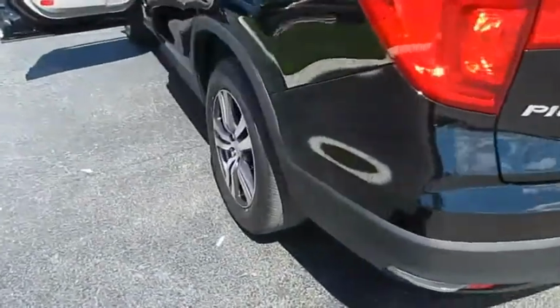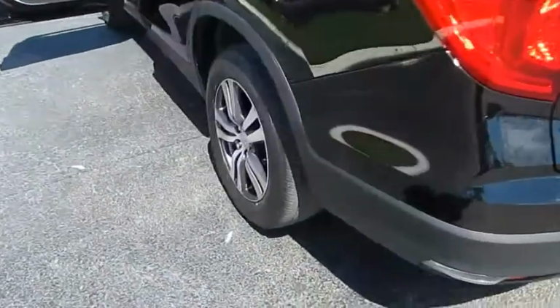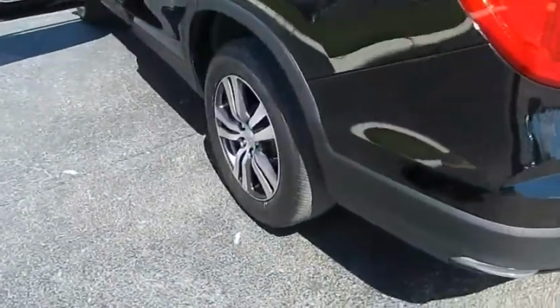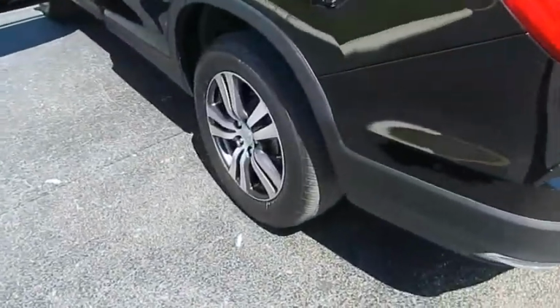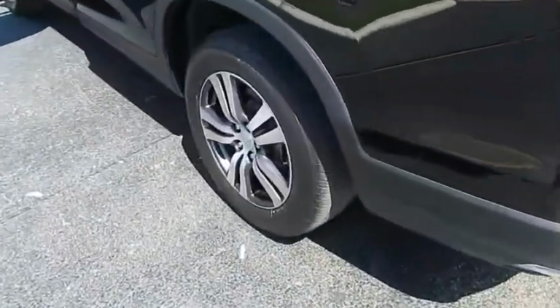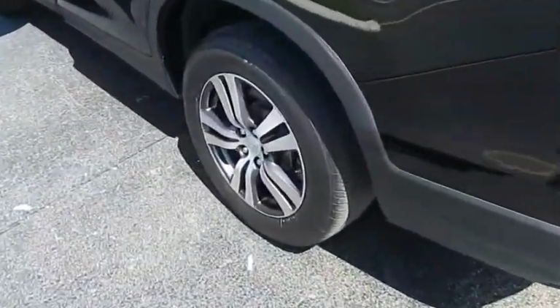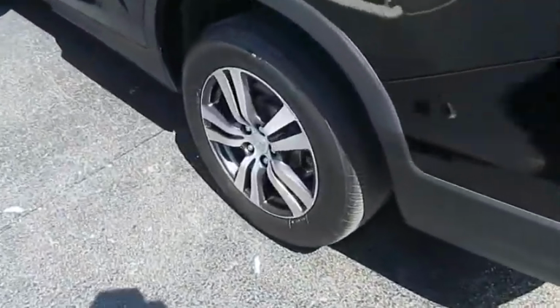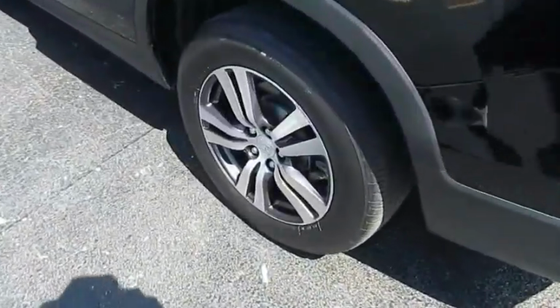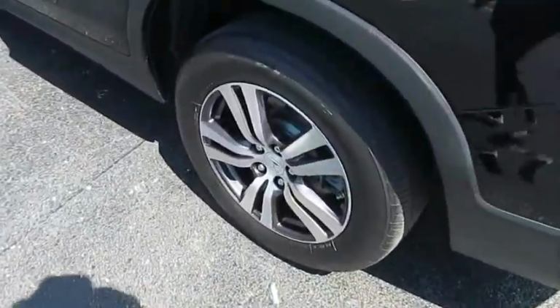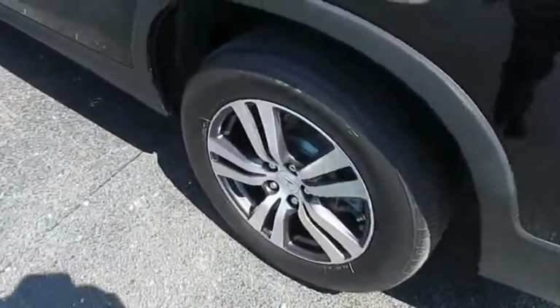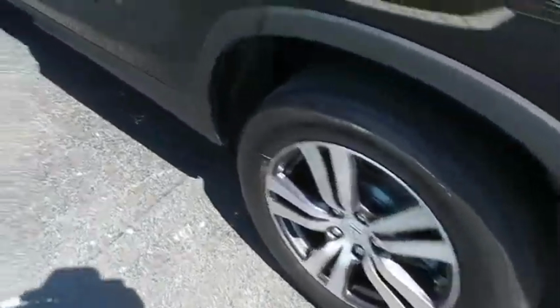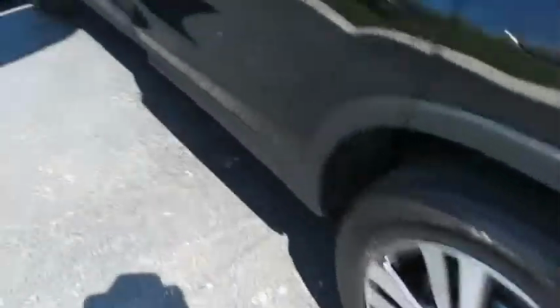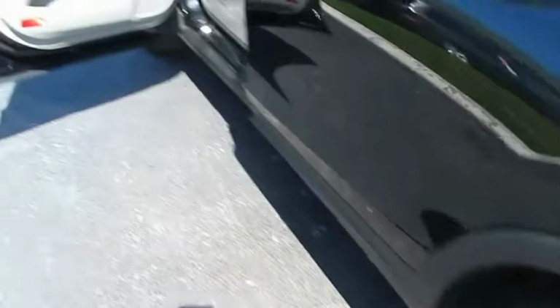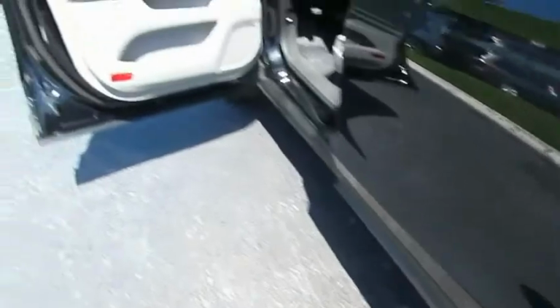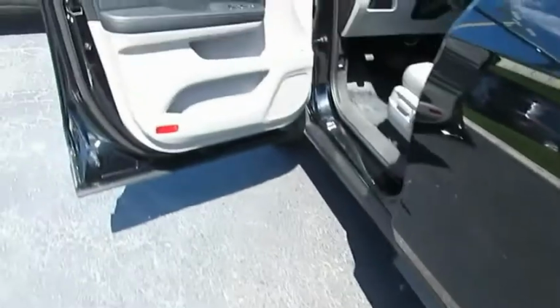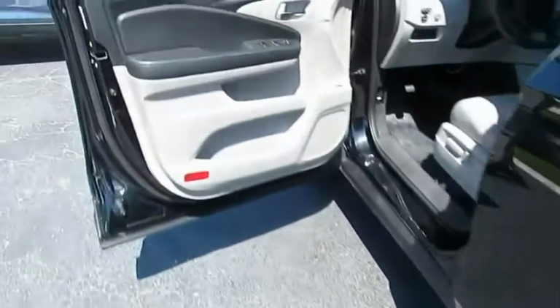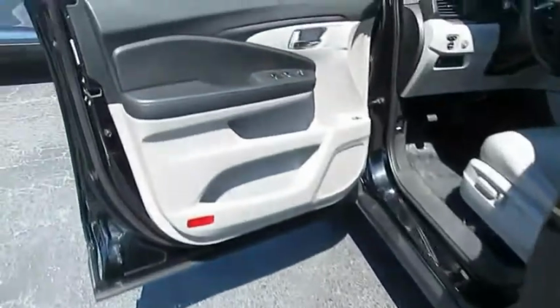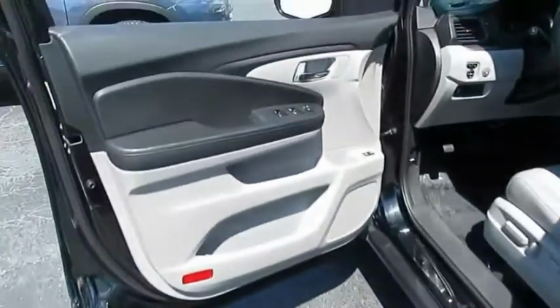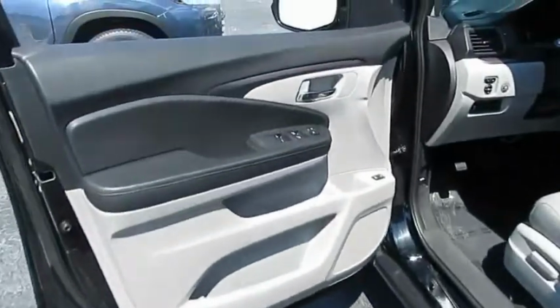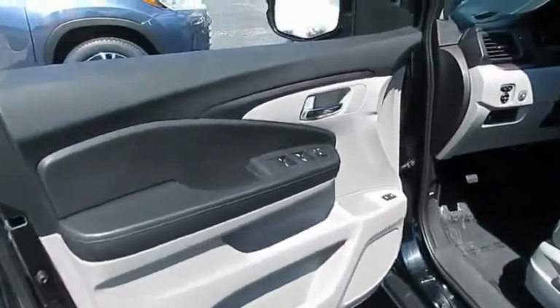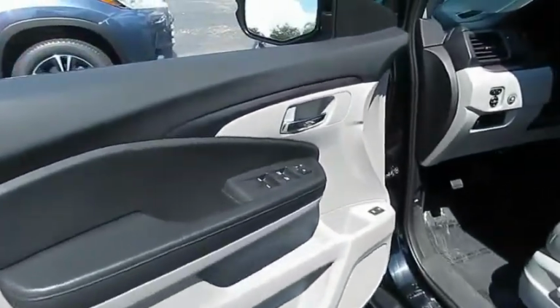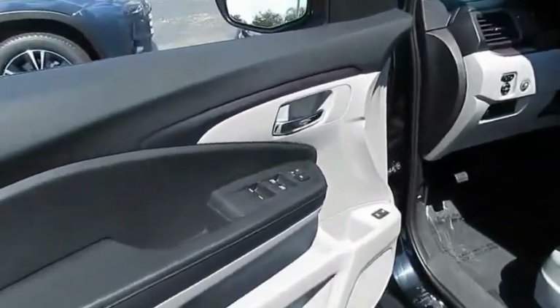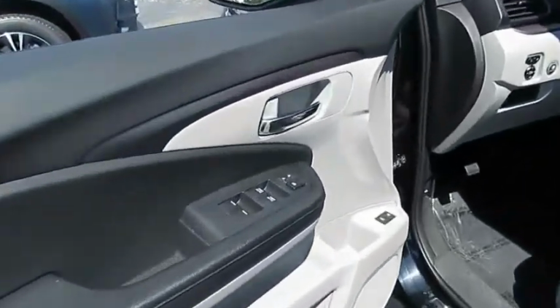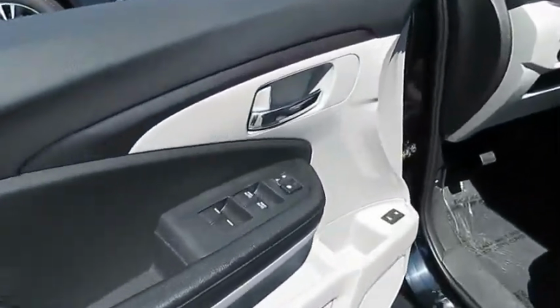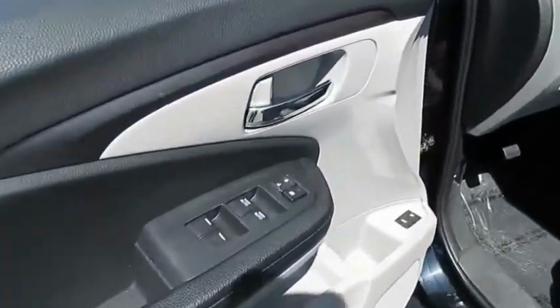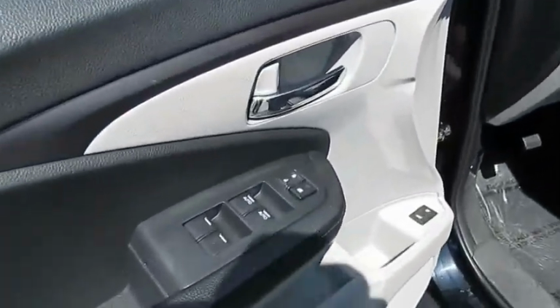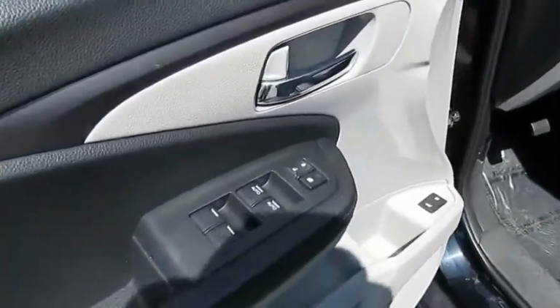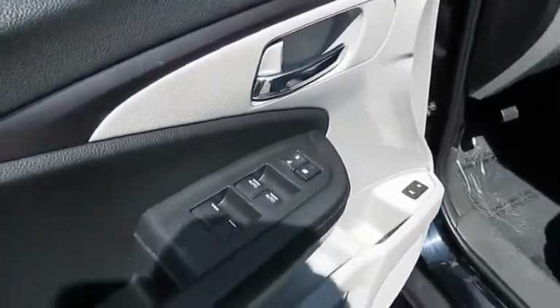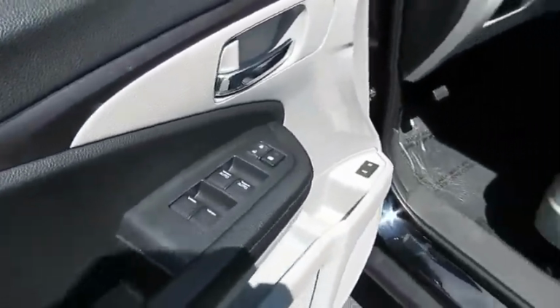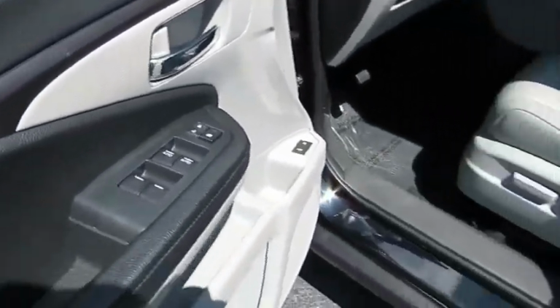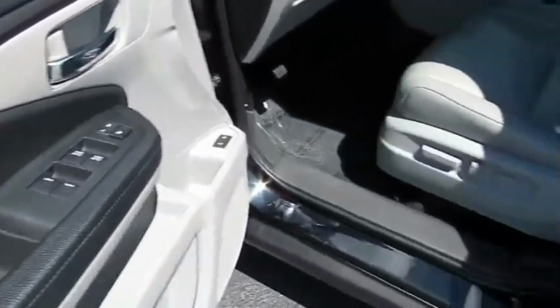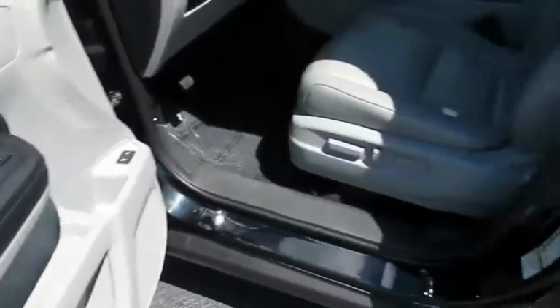This vehicle has less than 30,000 miles. Here are some of this vehicle's great options: traction control, anti-lock braking system.